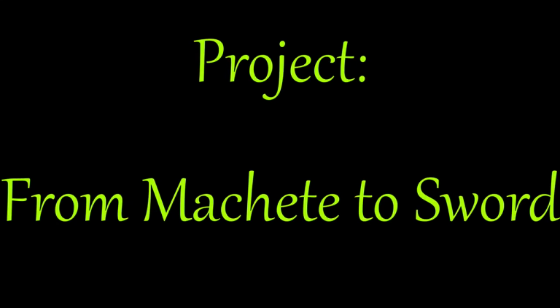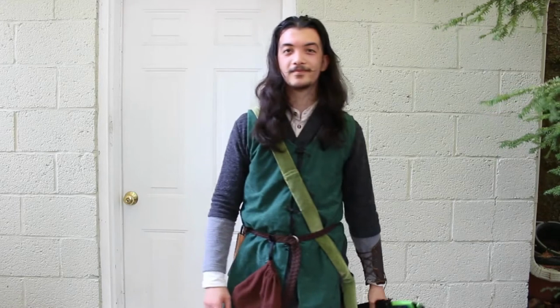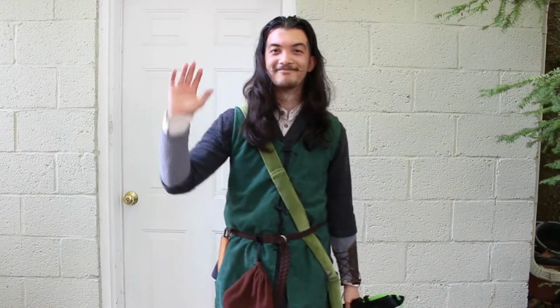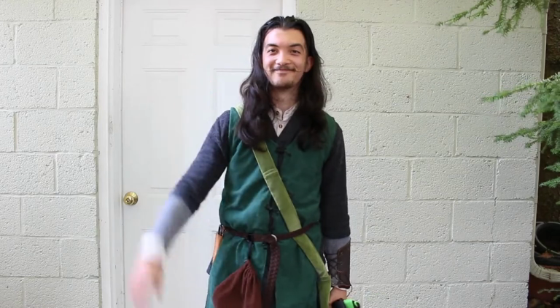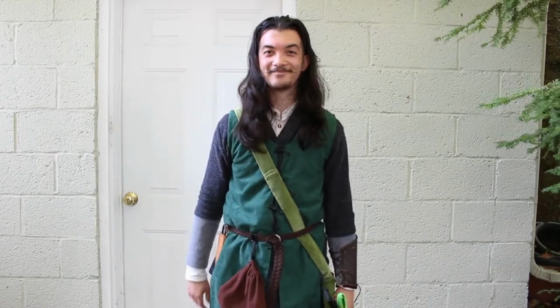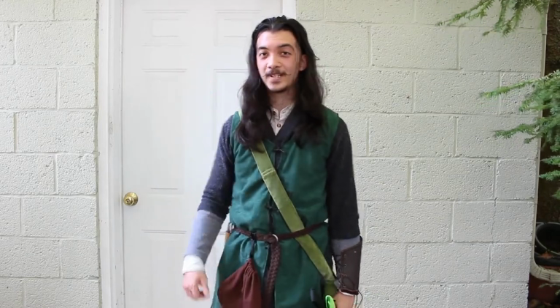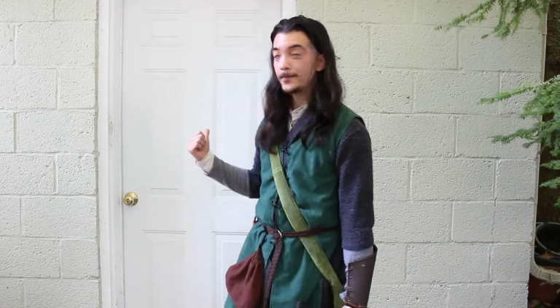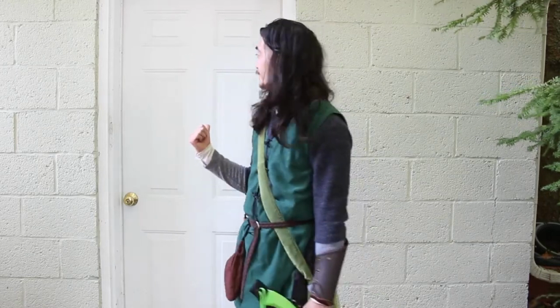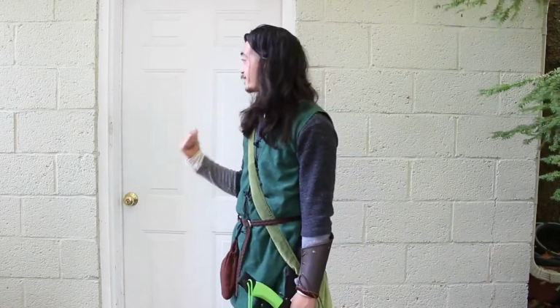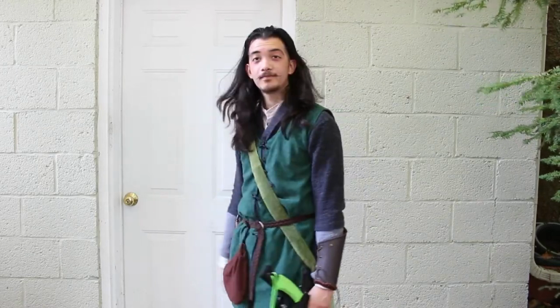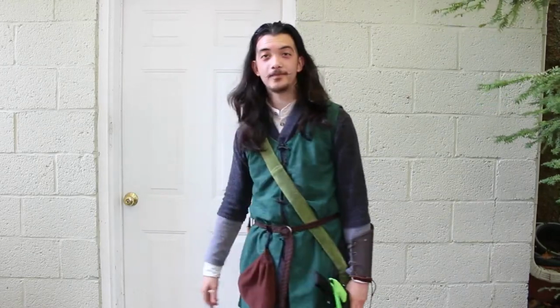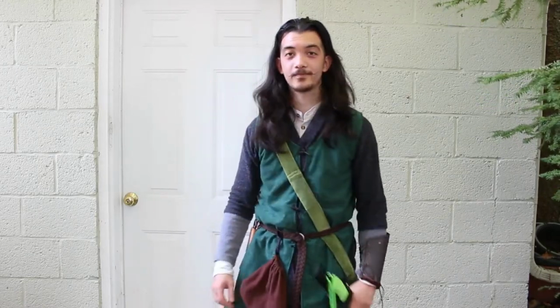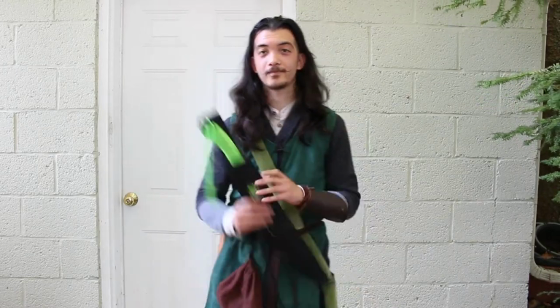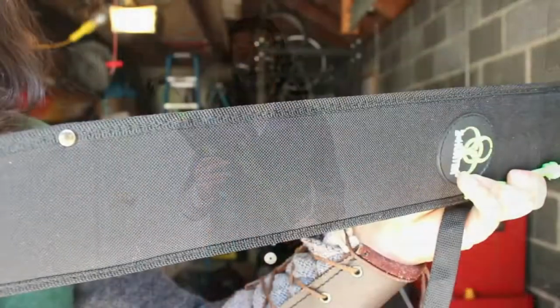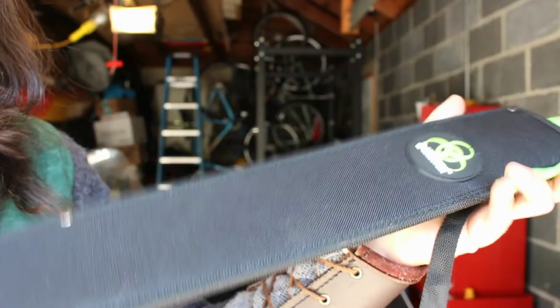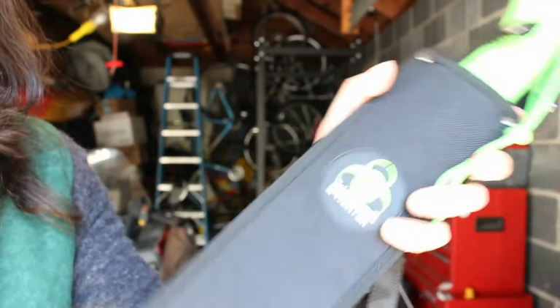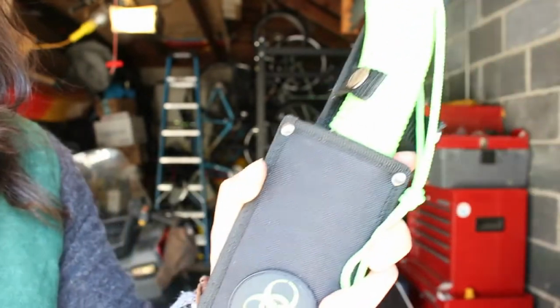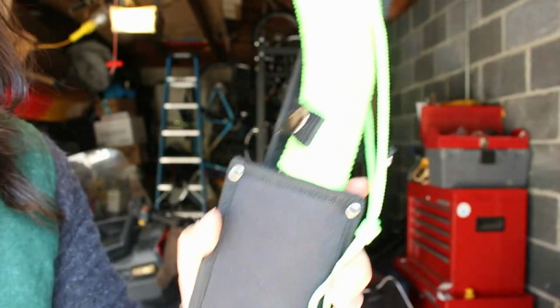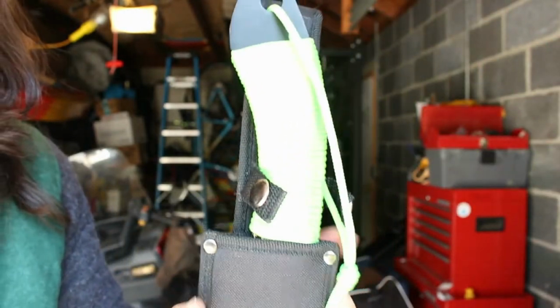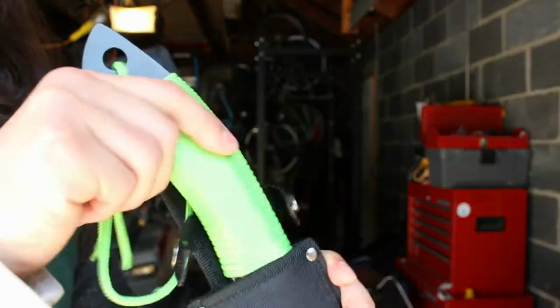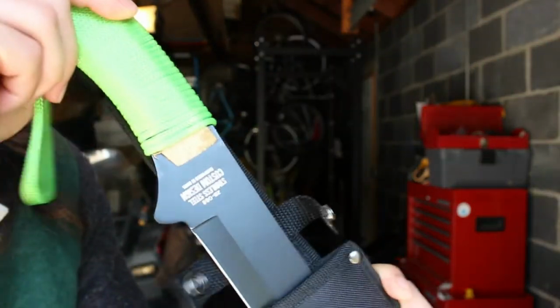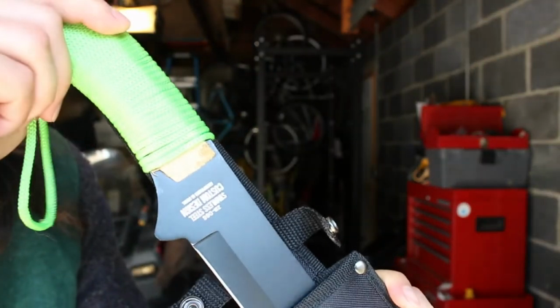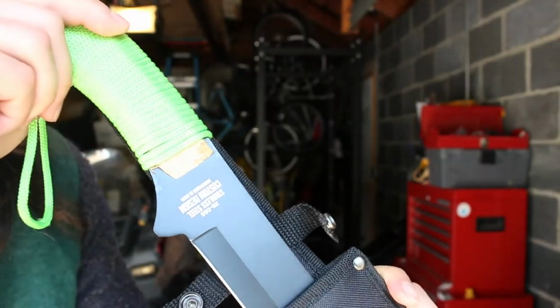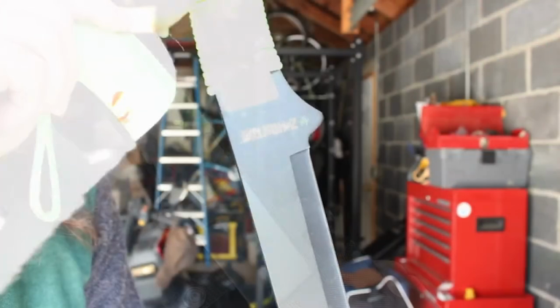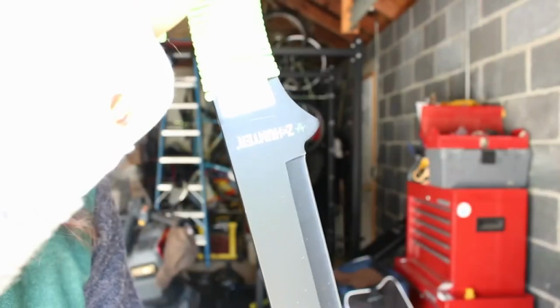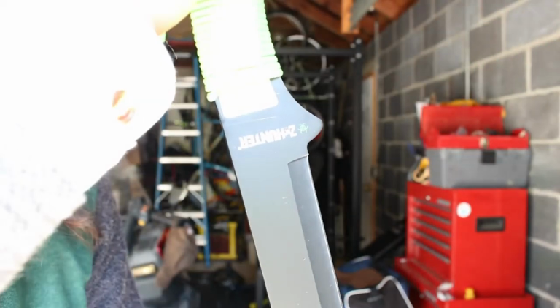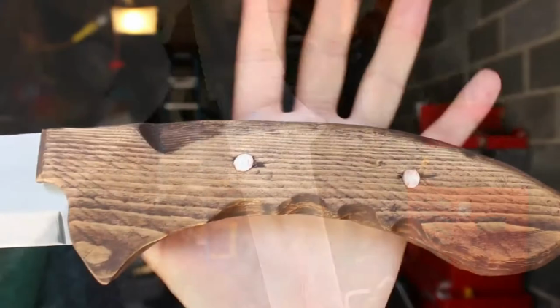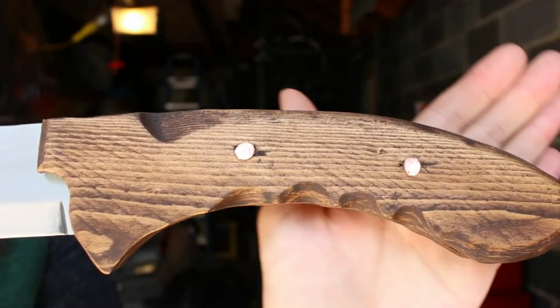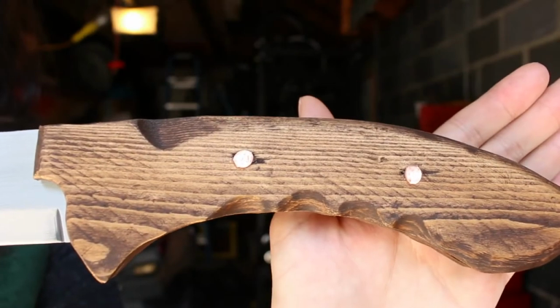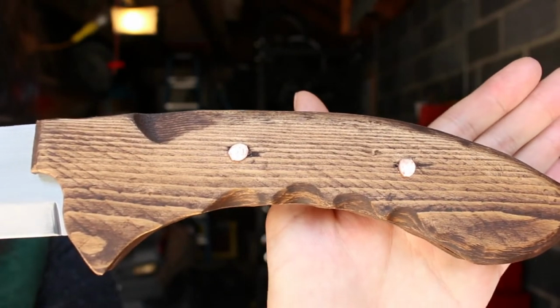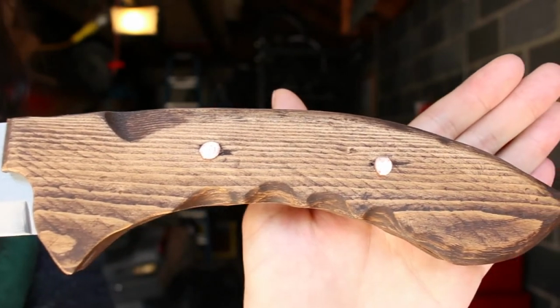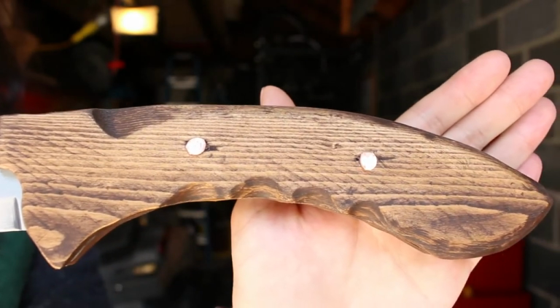Hey everybody, what's going on? We're going back into my garage today because I'm going to be turning this Z Hunter machete that I got off of Amazon into this much more period-looking falchion messer.